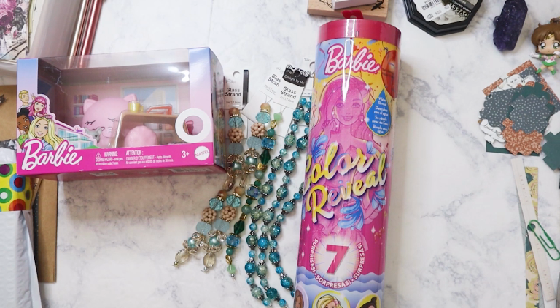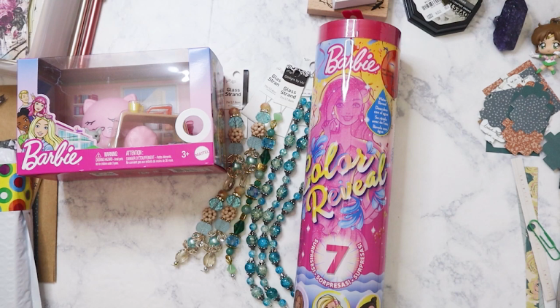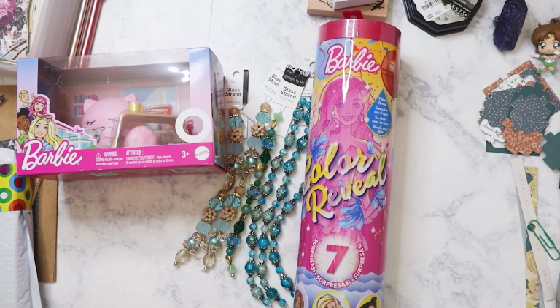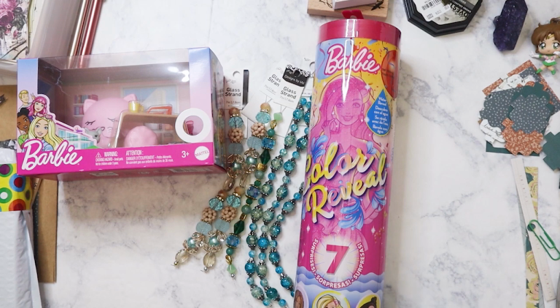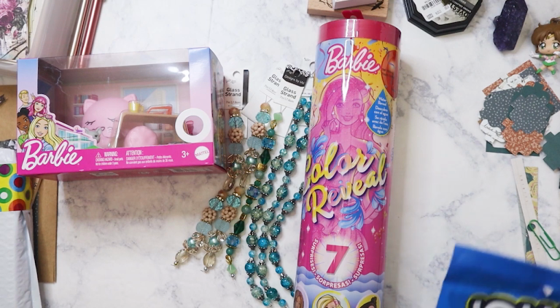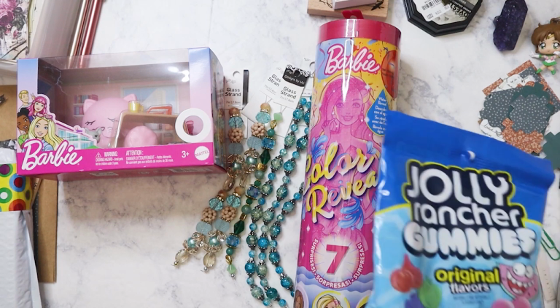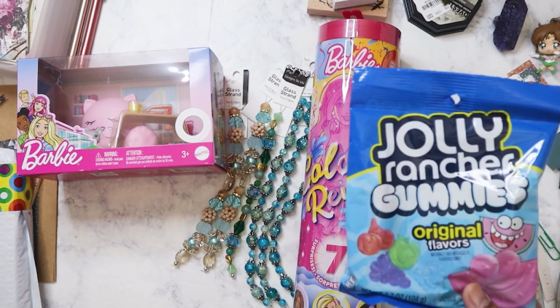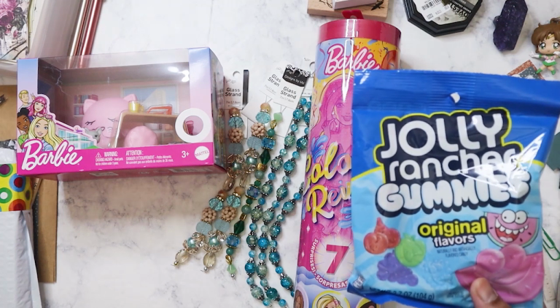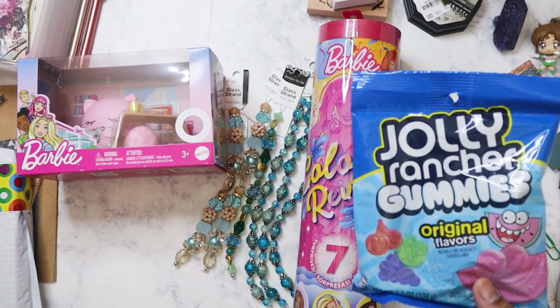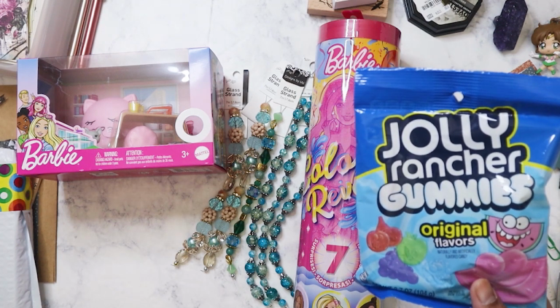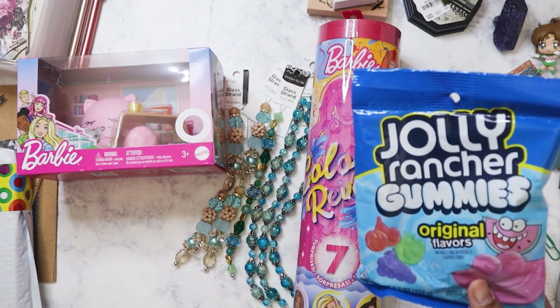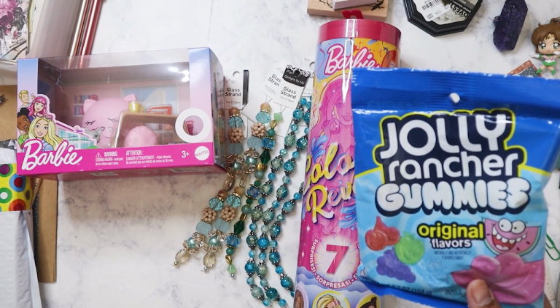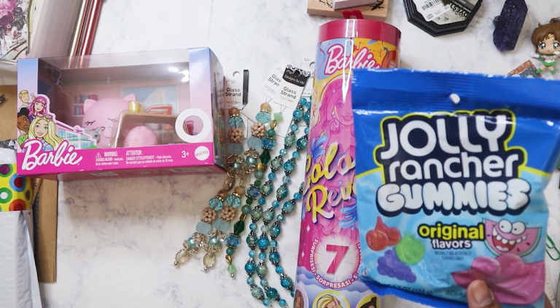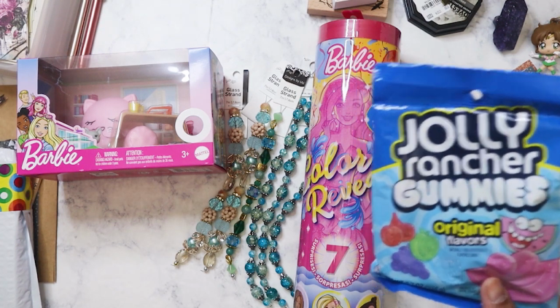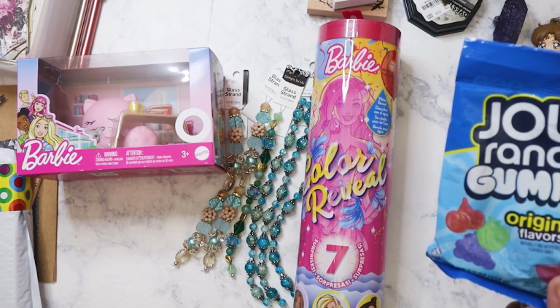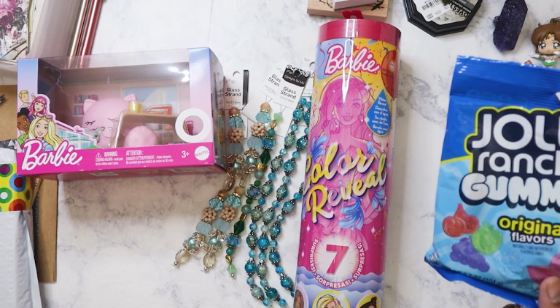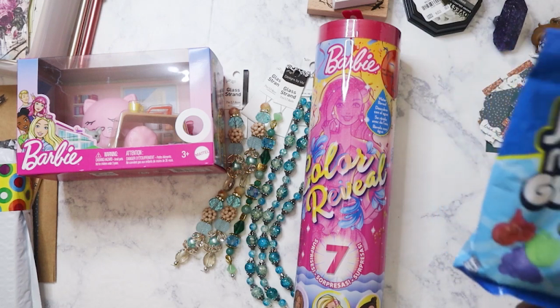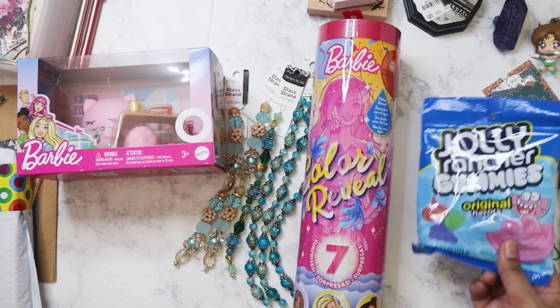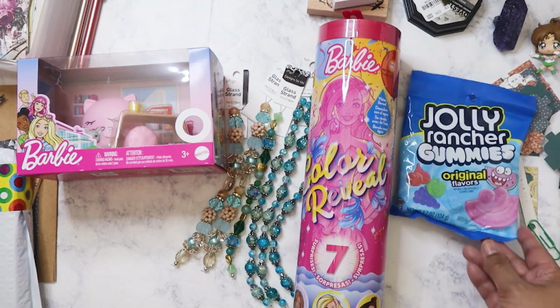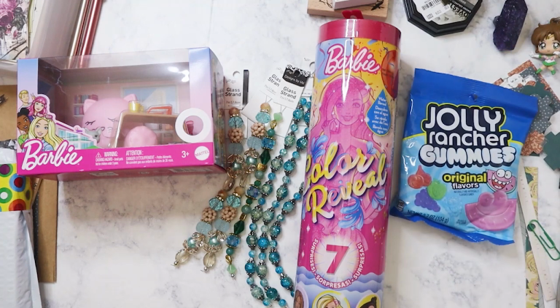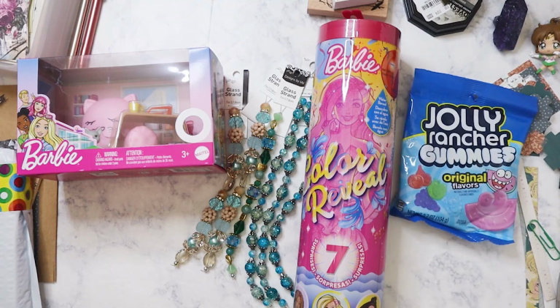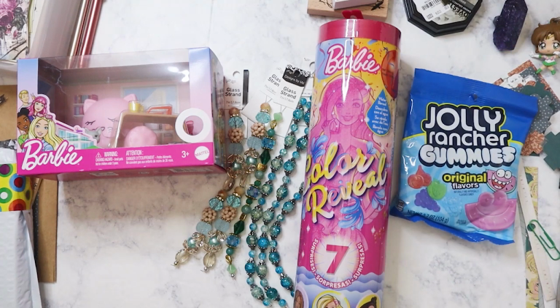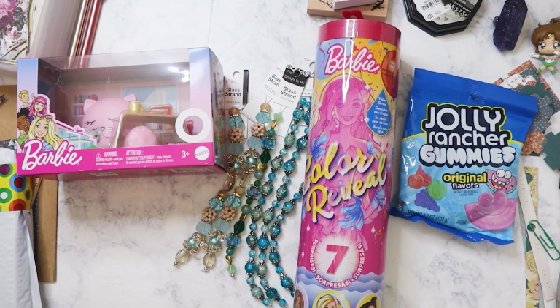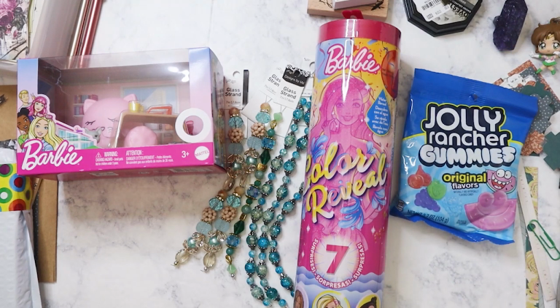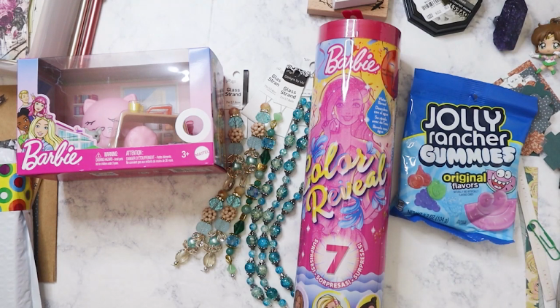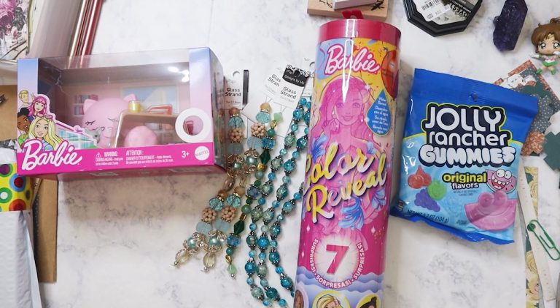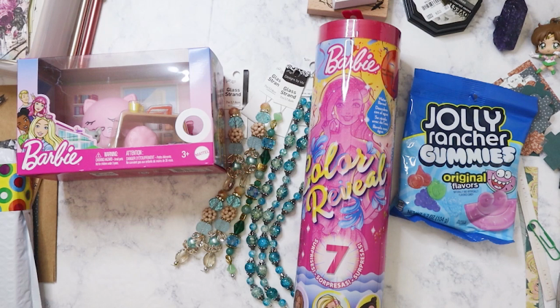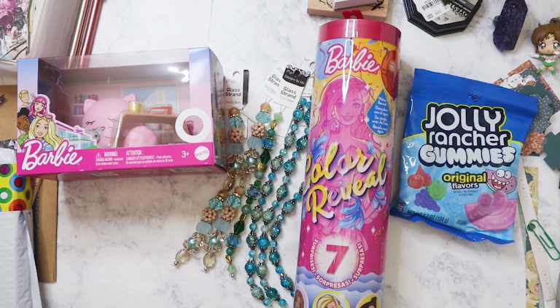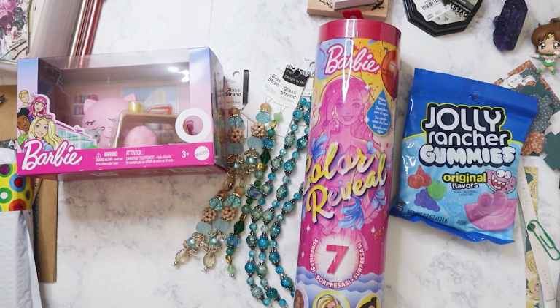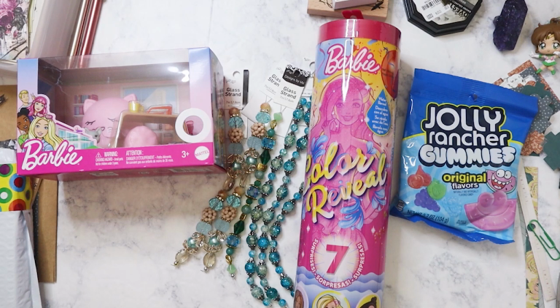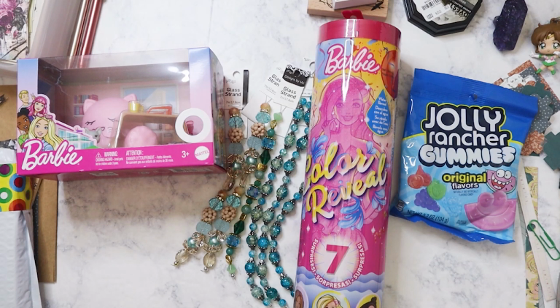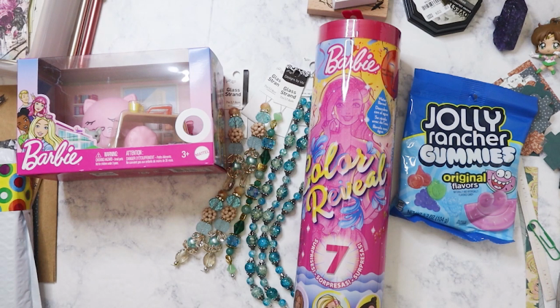The last thing I got are some Jolly Ranchers that are gummies. My battery's running out so I'm going to go ahead and end the video — that's my quick Walmart haul! Hope everyone's having a great week, bye bye!